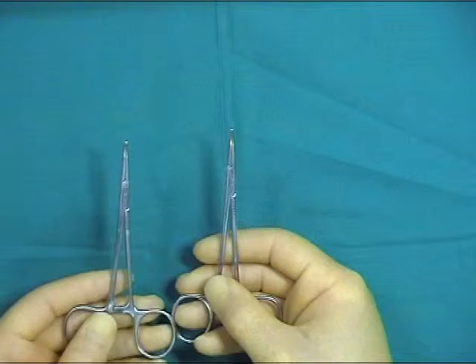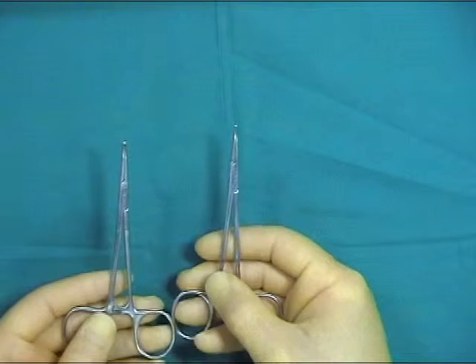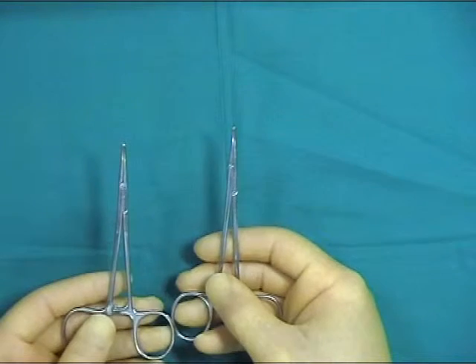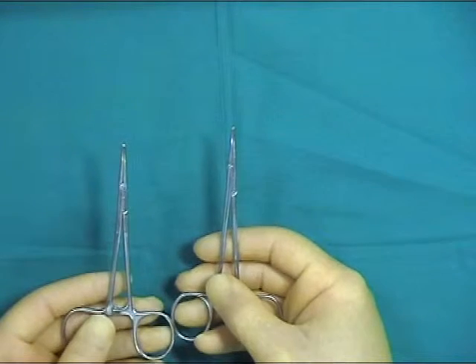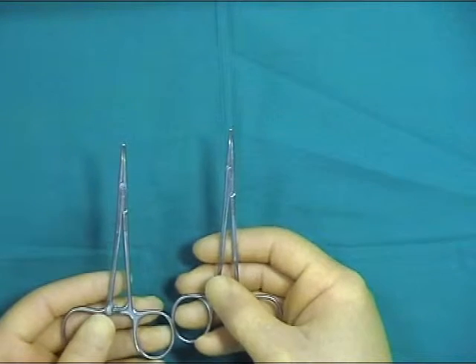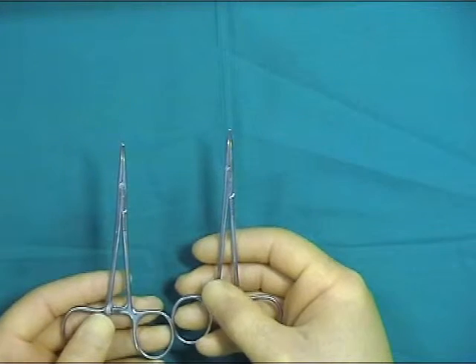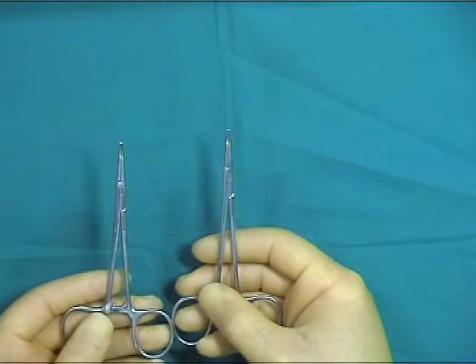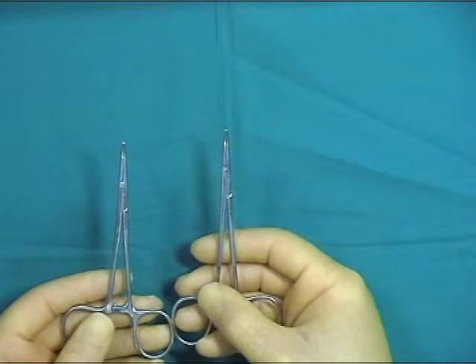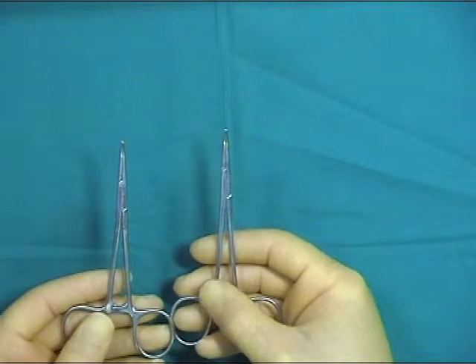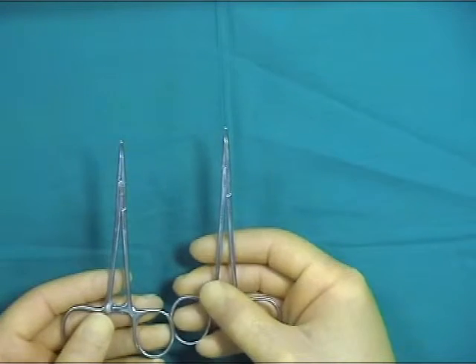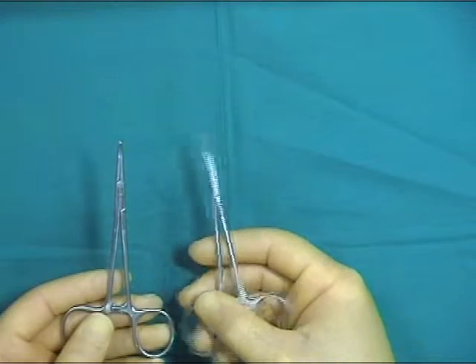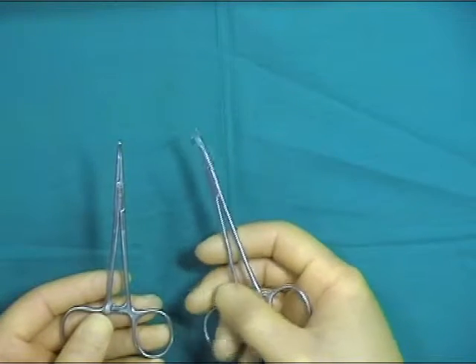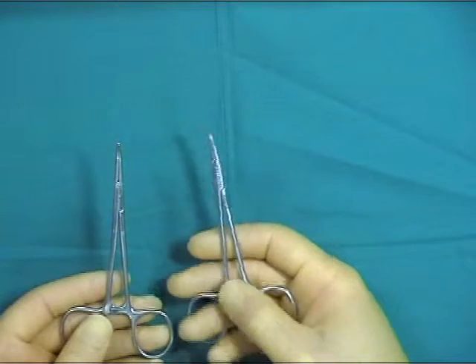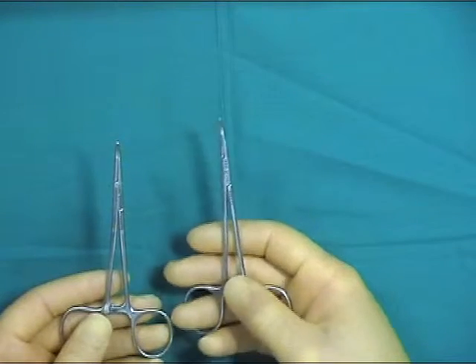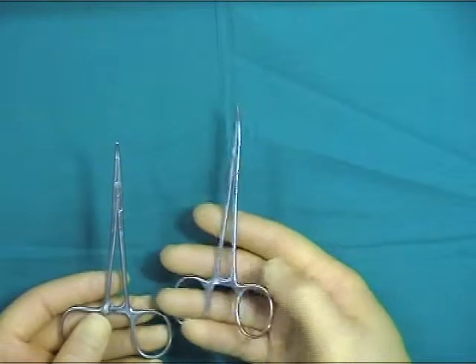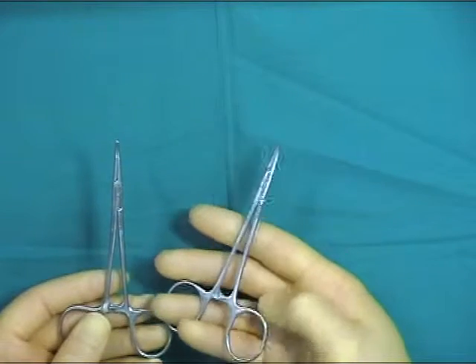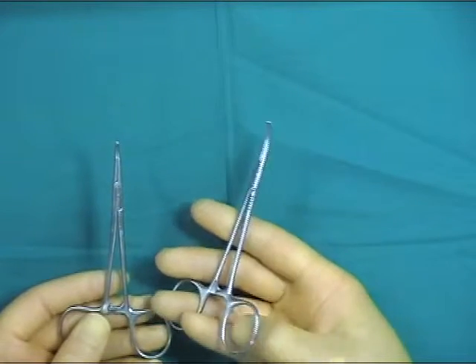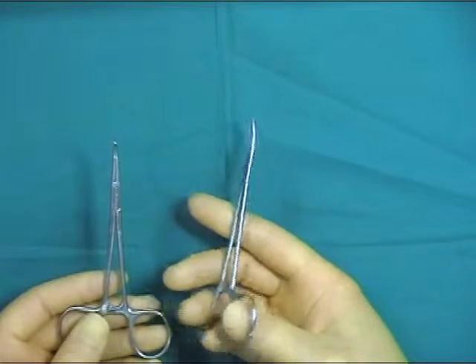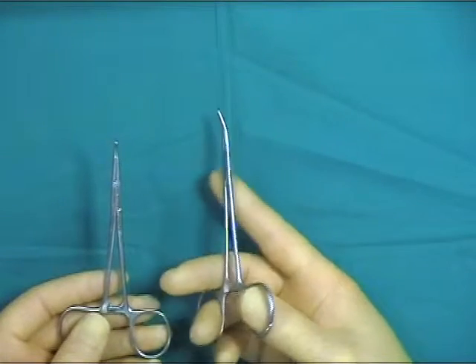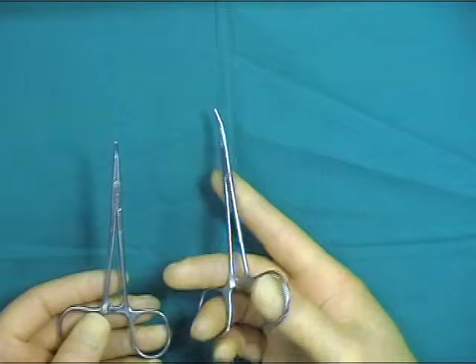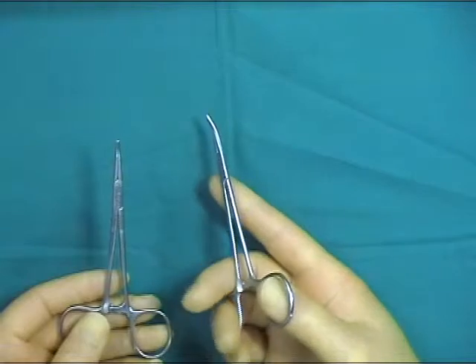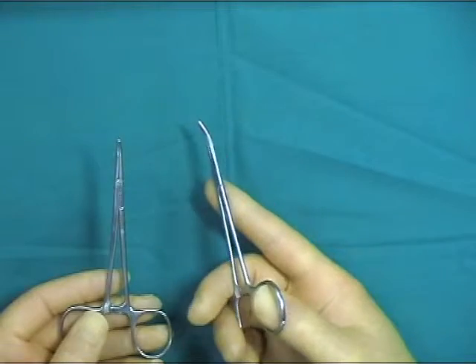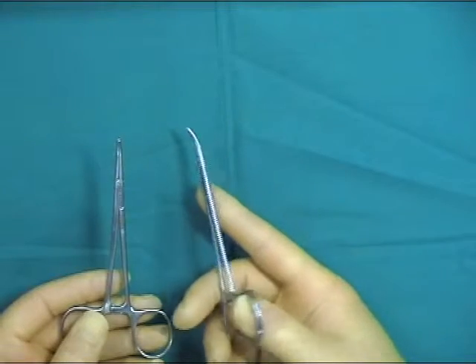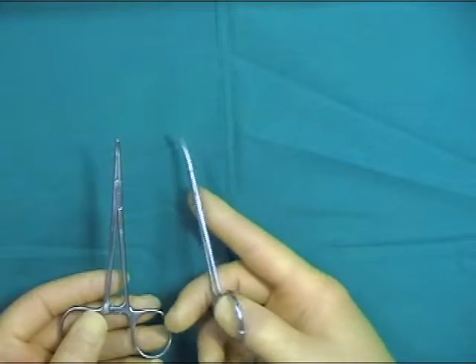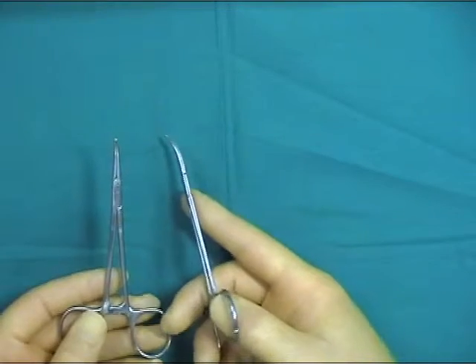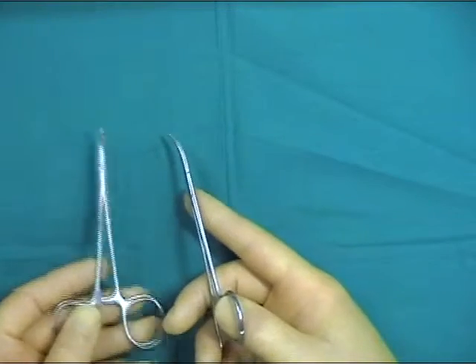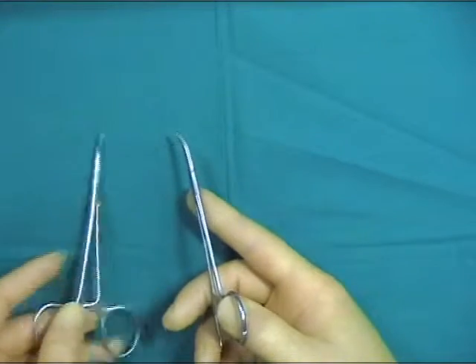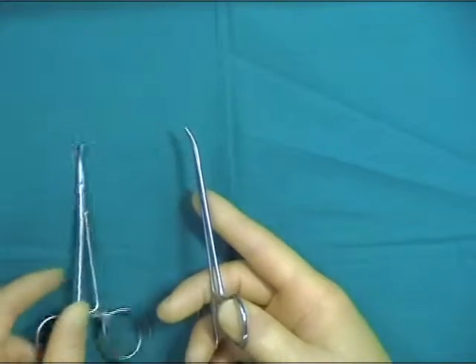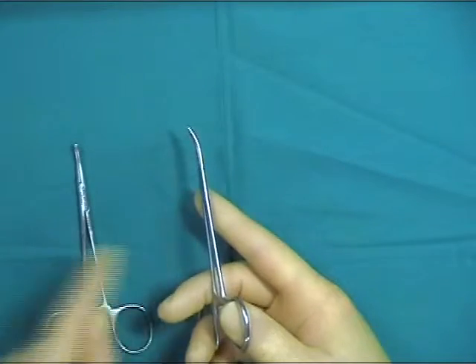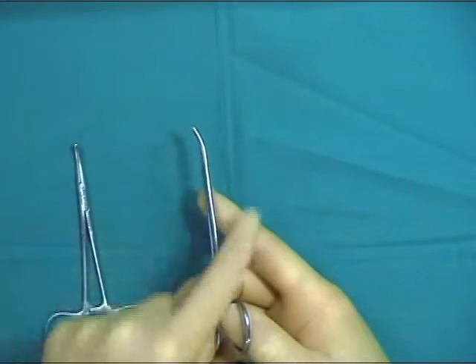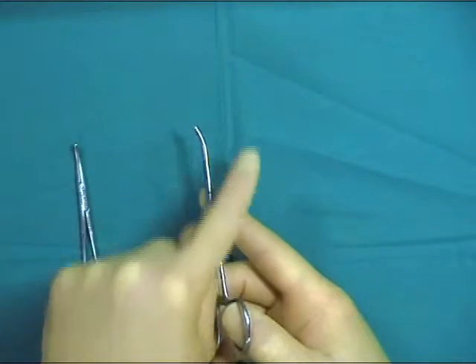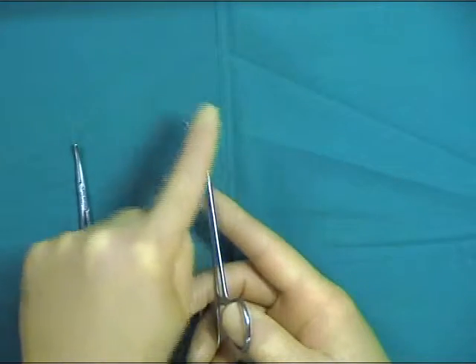Hemostats come in various sizes ranging from small mosquito forceps to these cryos, sutels, and males.